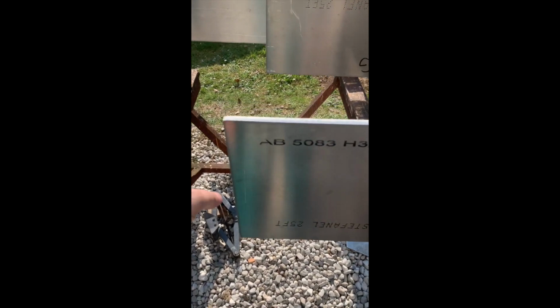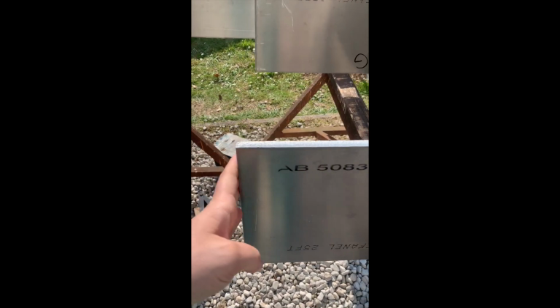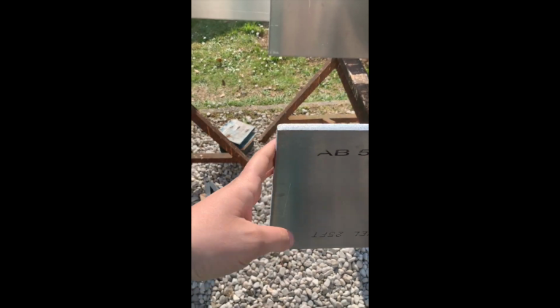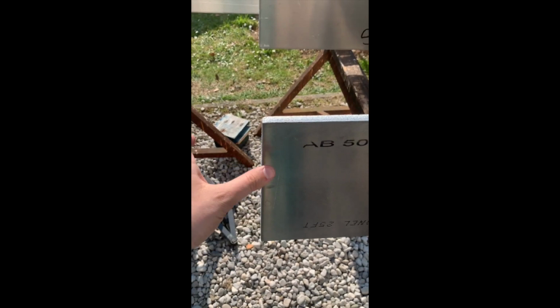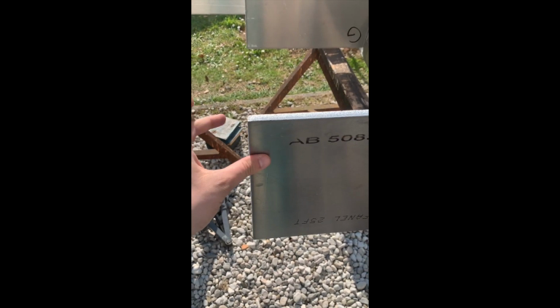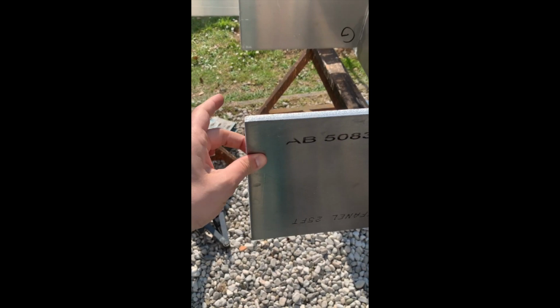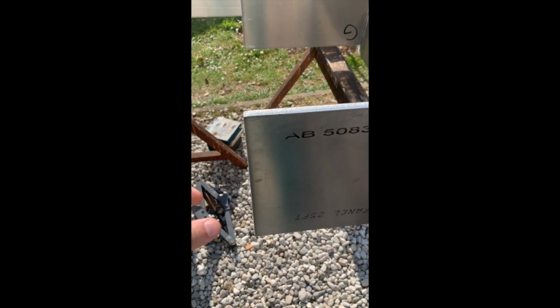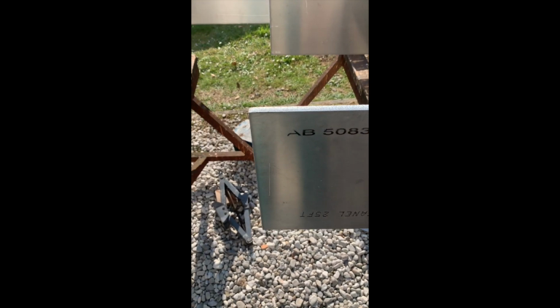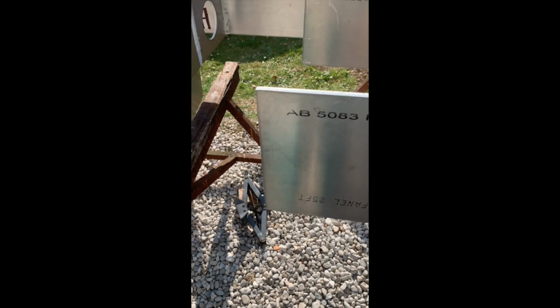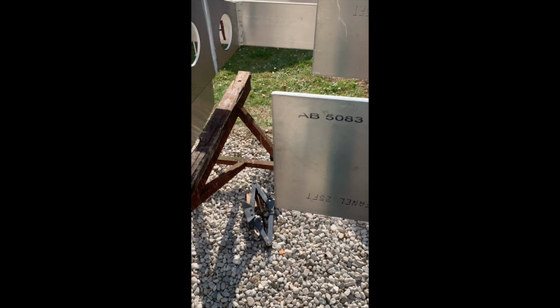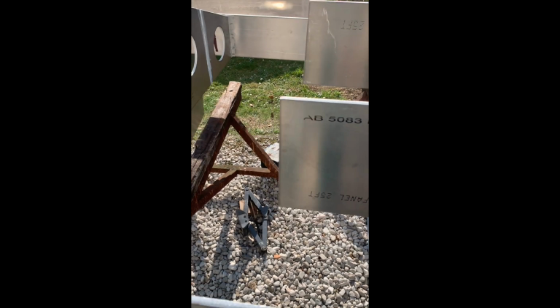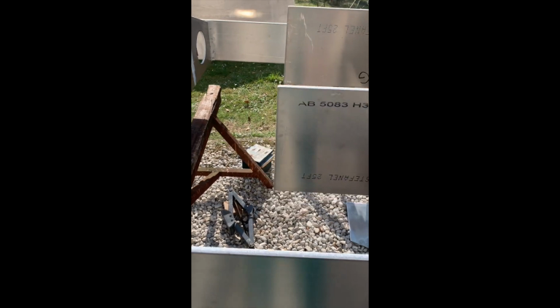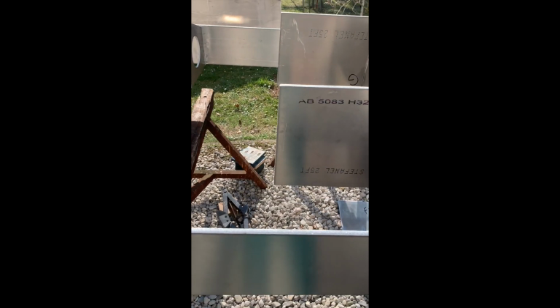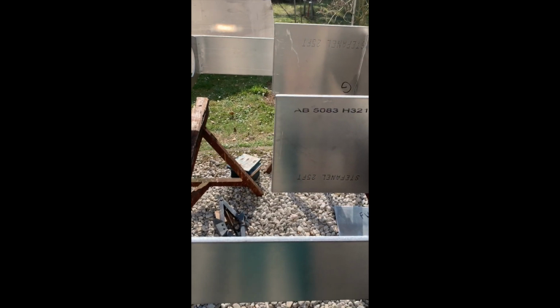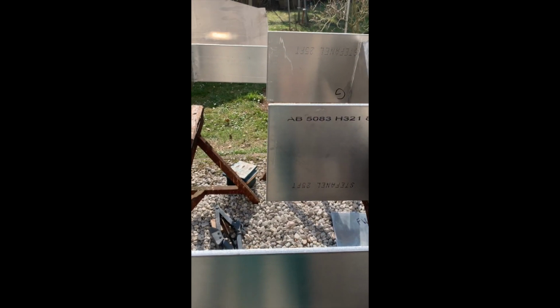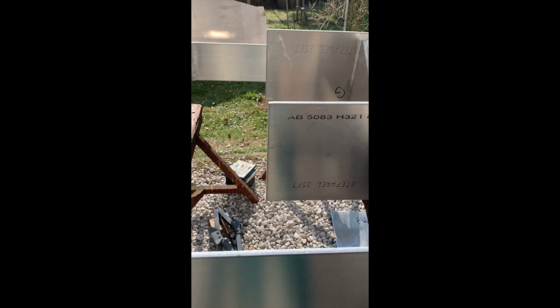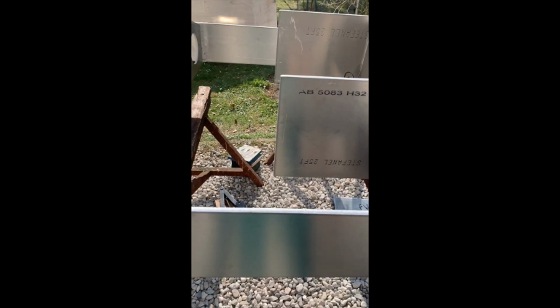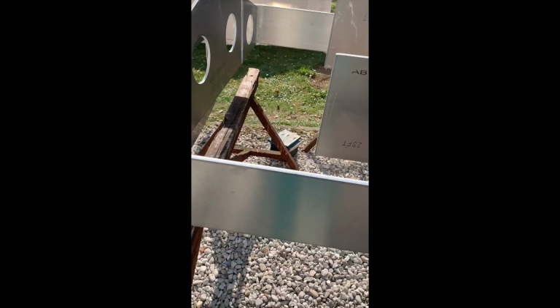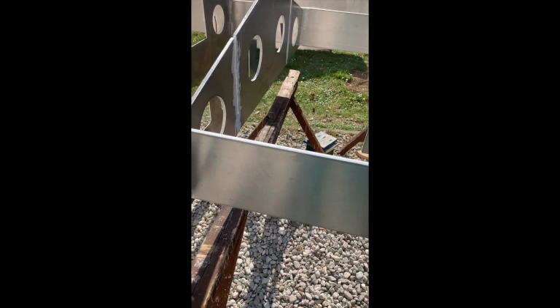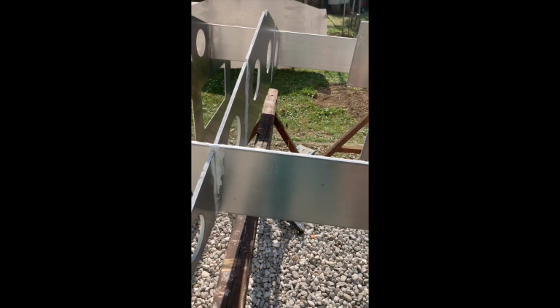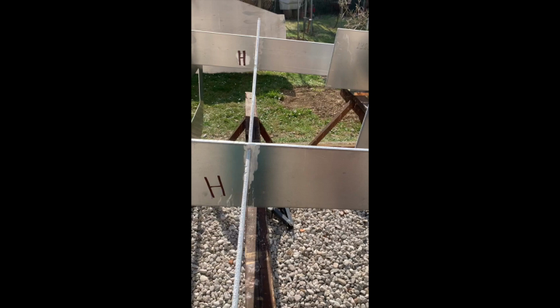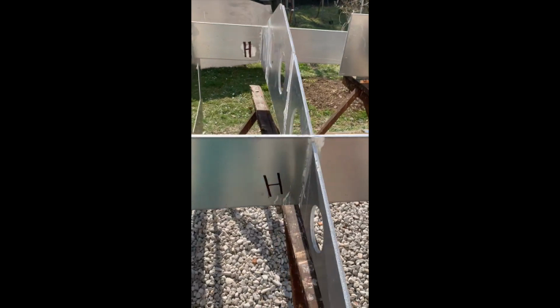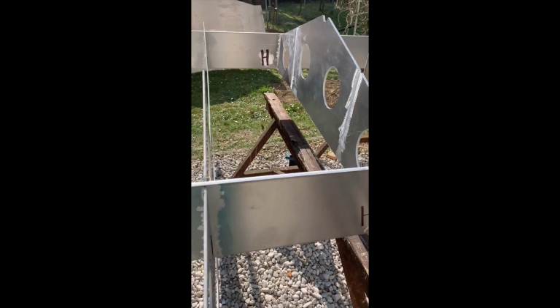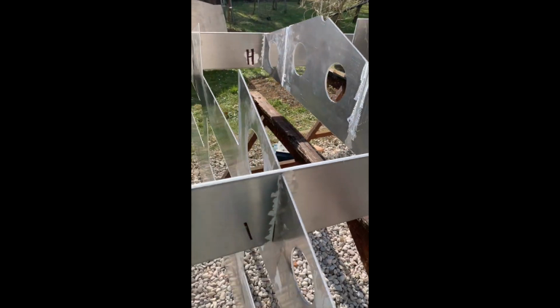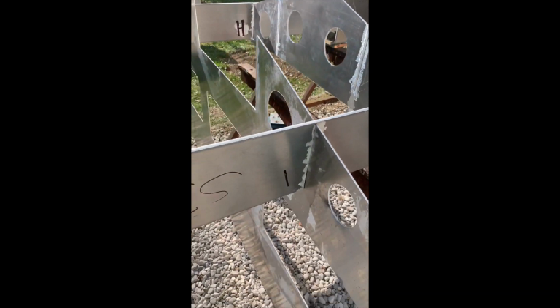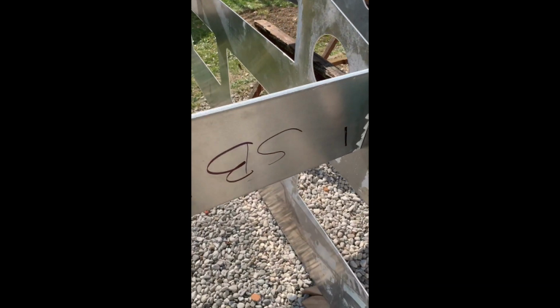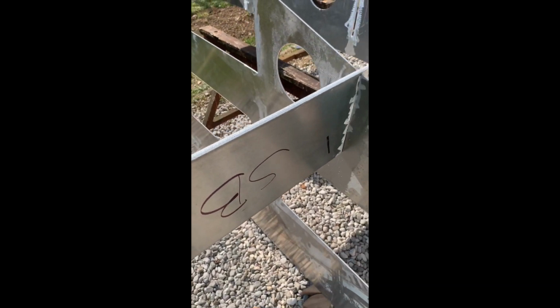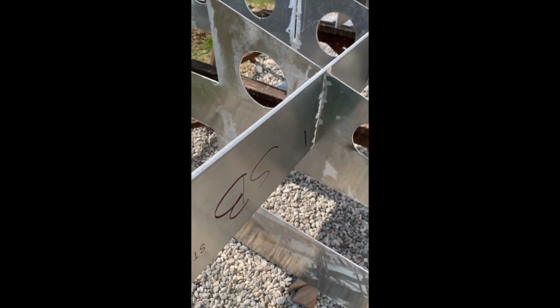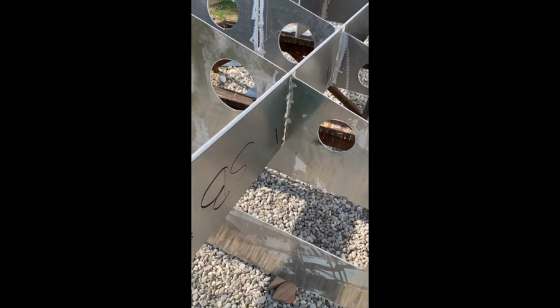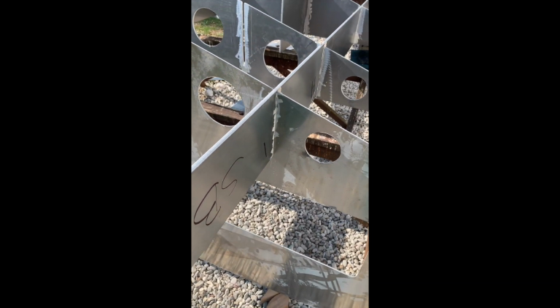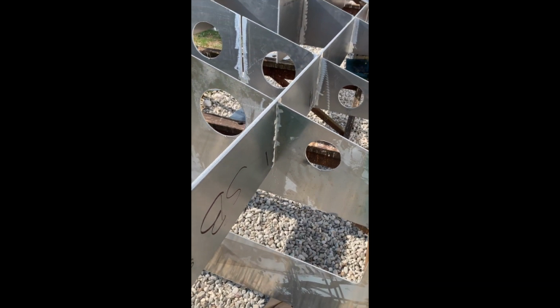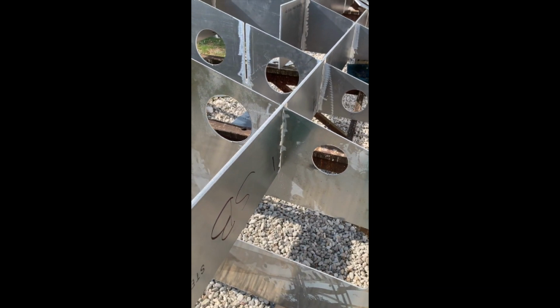Because the central stringers were cut from full-length plates, I will have to head-to-head weld them. I don't have this problem for the side stringers.